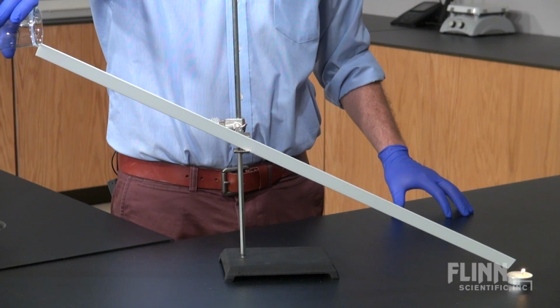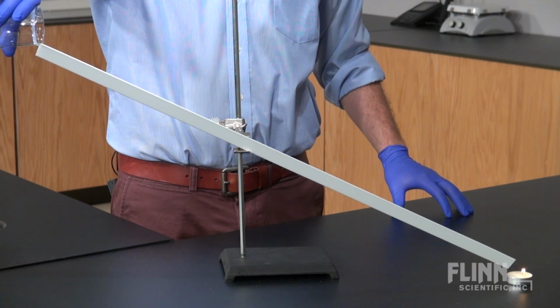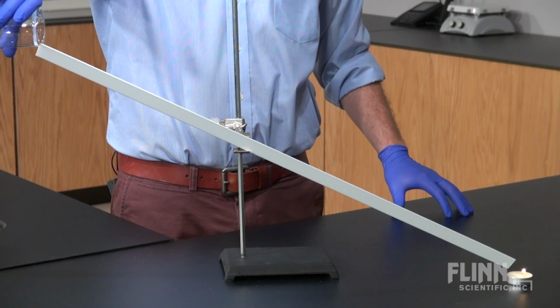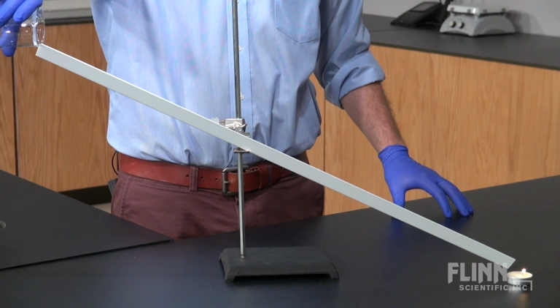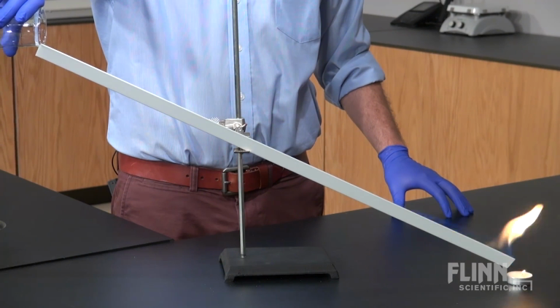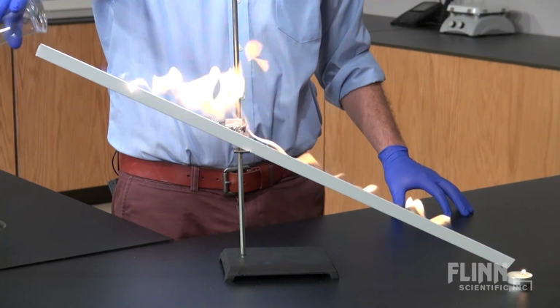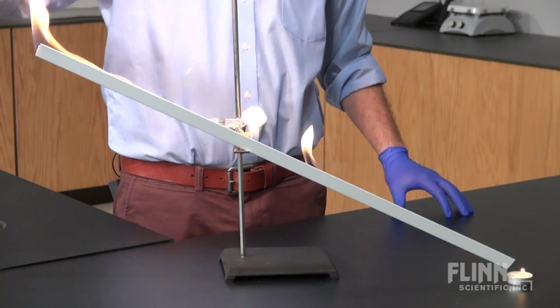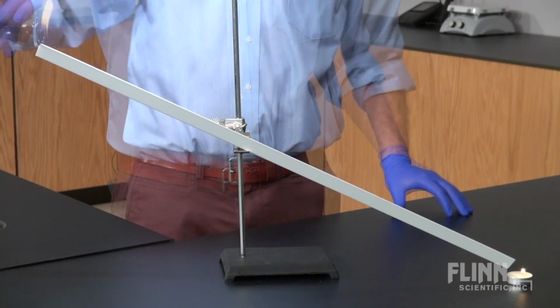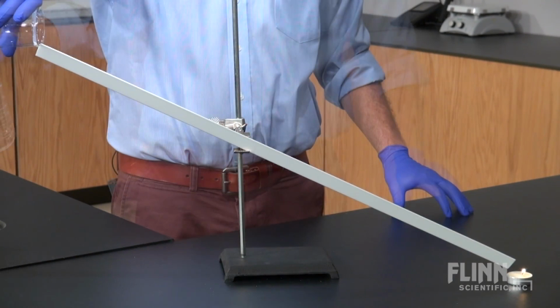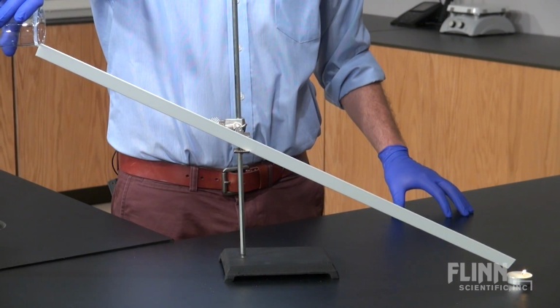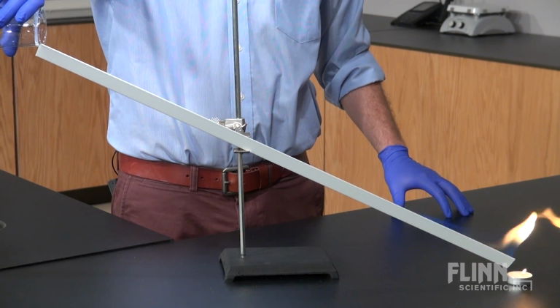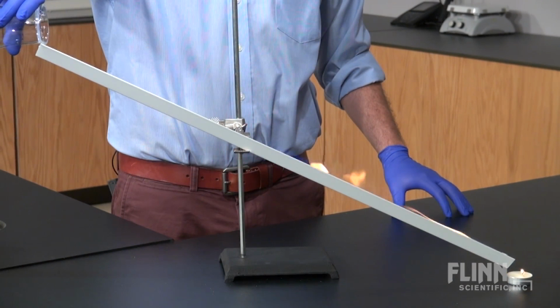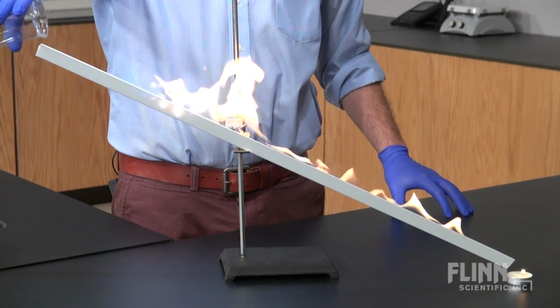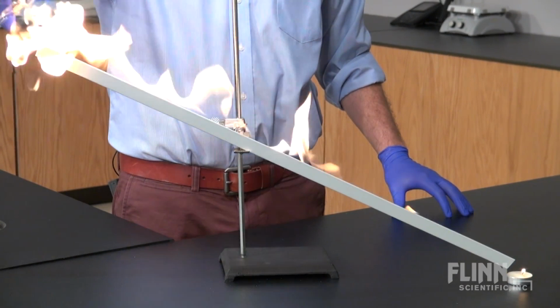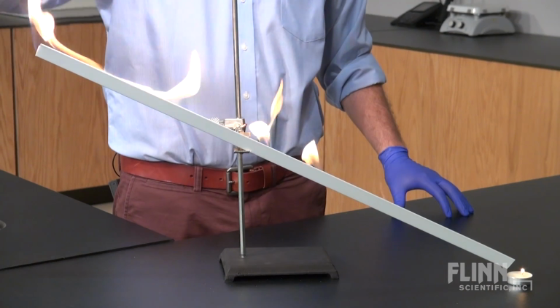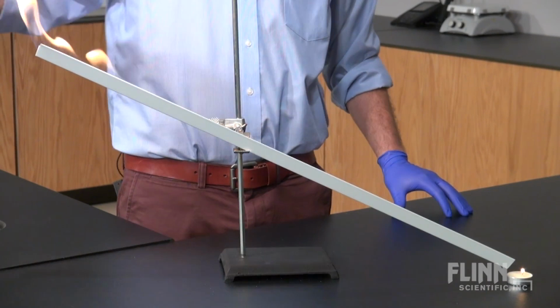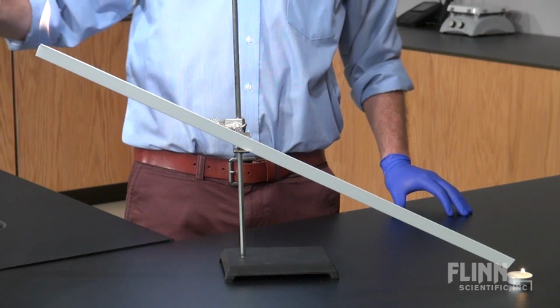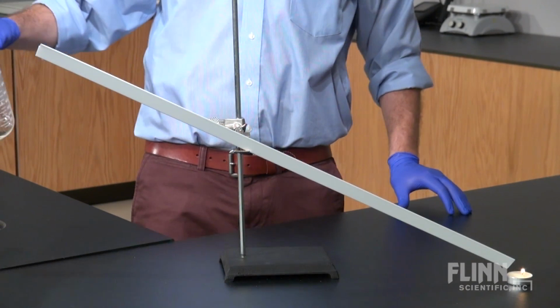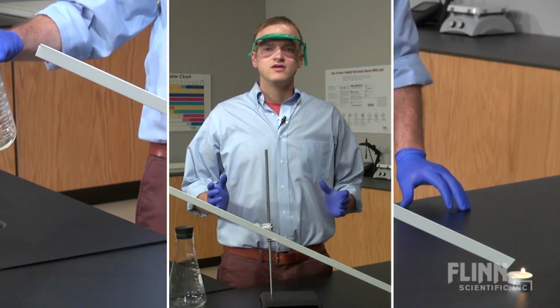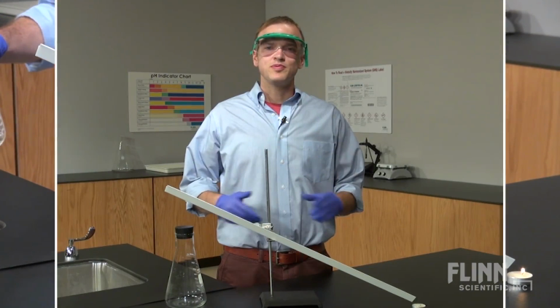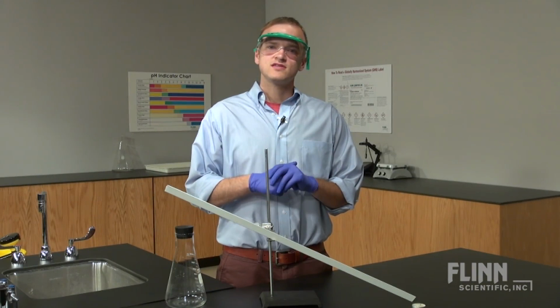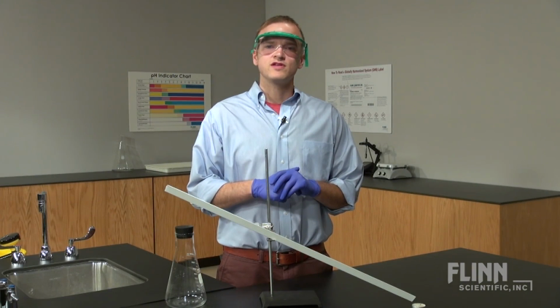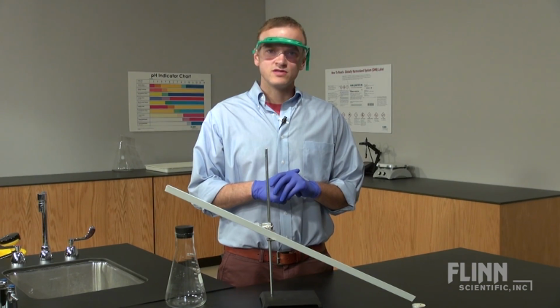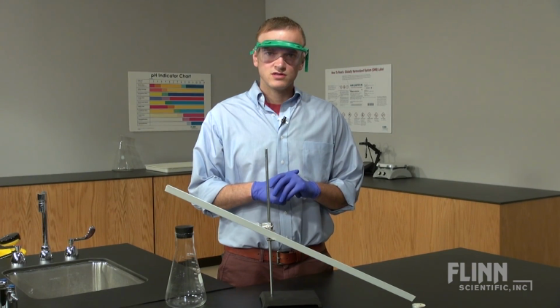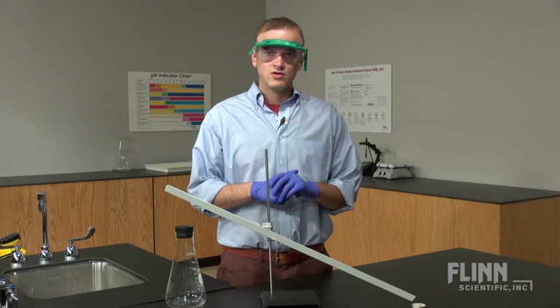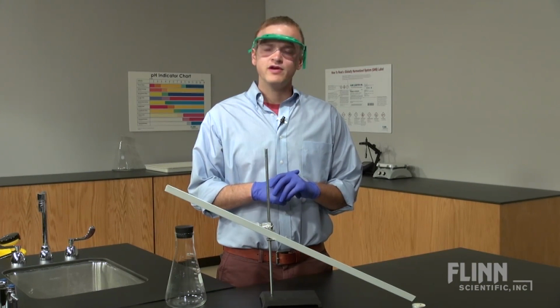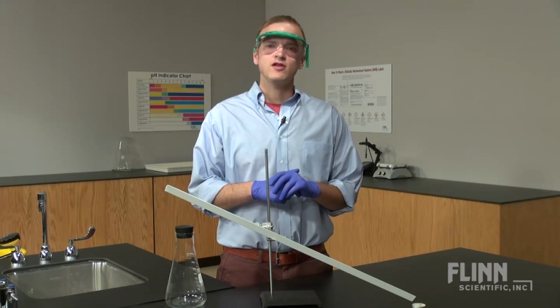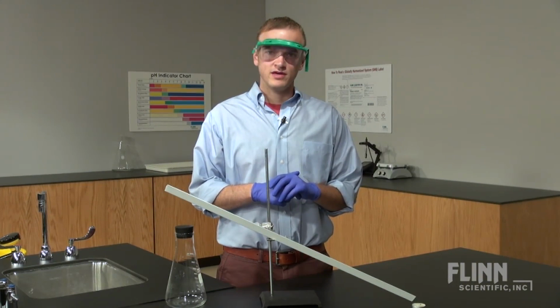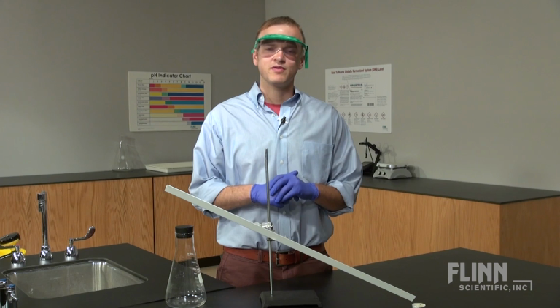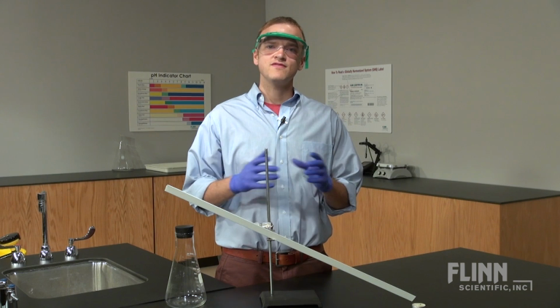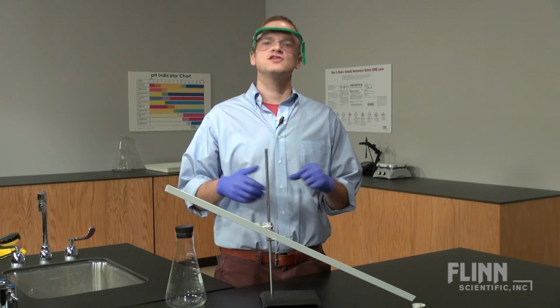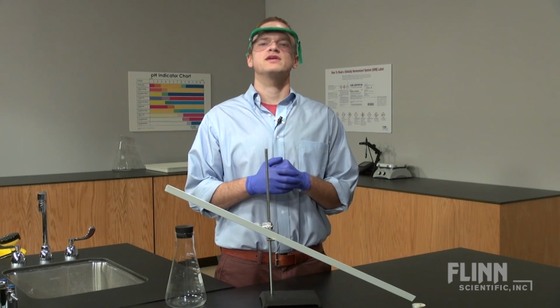For example, this demonstration of flammable vapor density illustrates the idea that ignition potential is not always obvious. So please consider Flynn as a resource. We are here to help as you integrate safety into your curriculum.